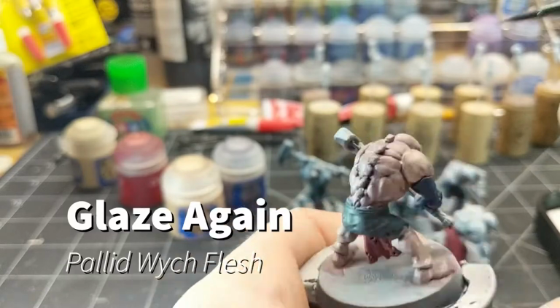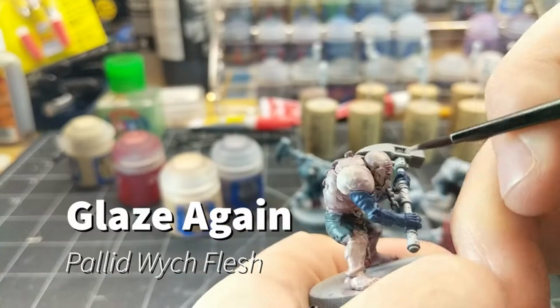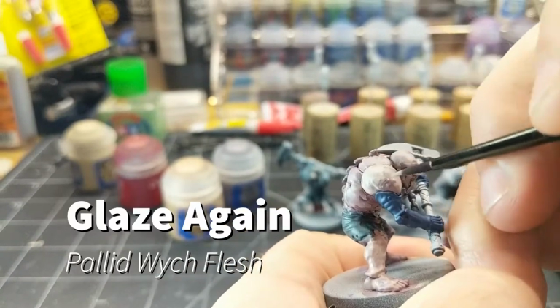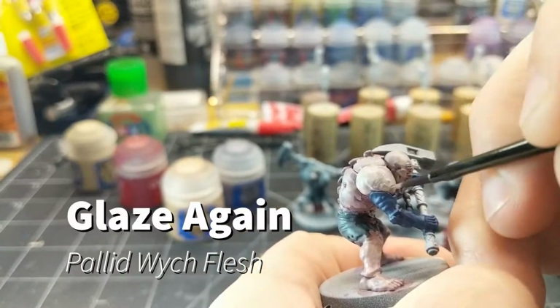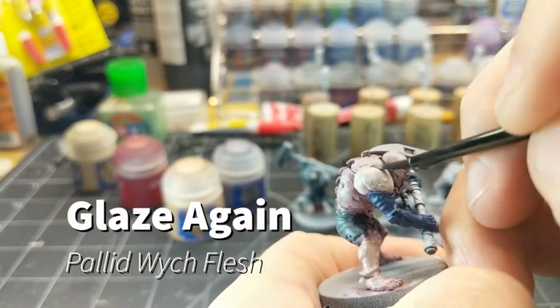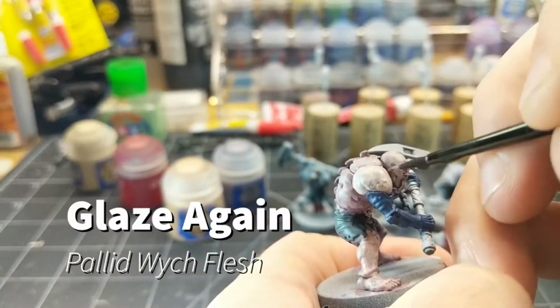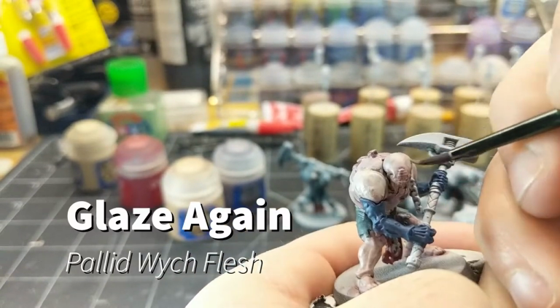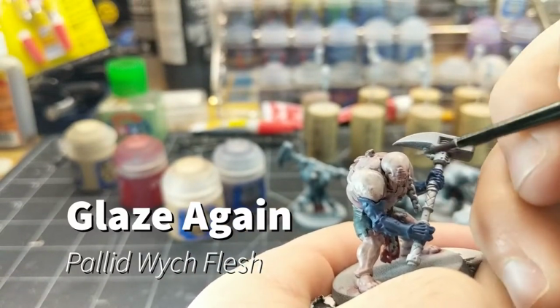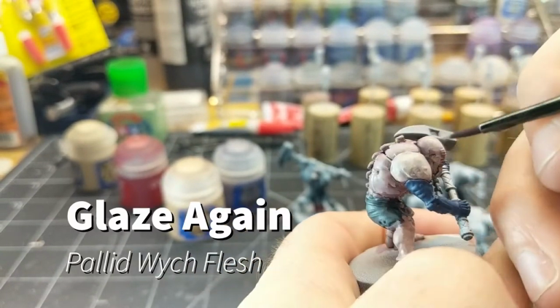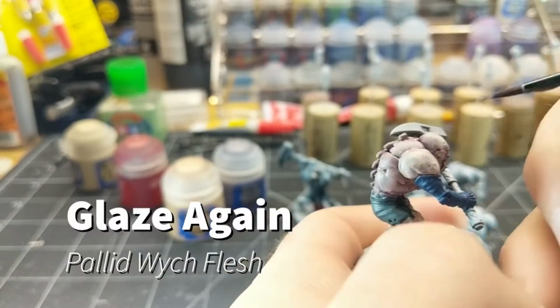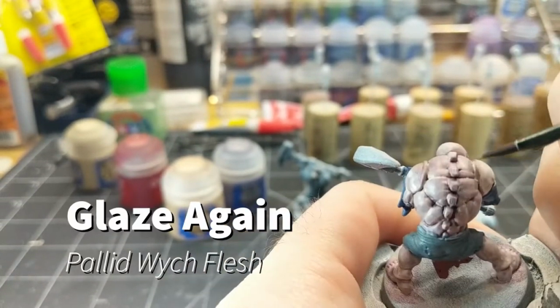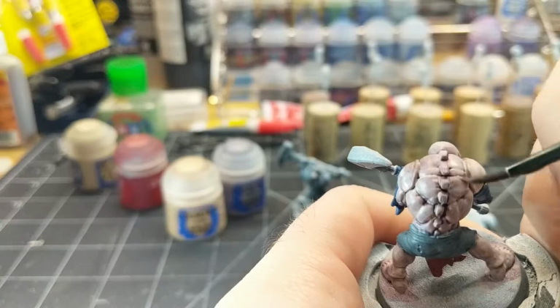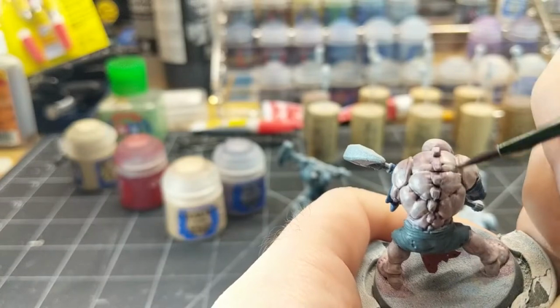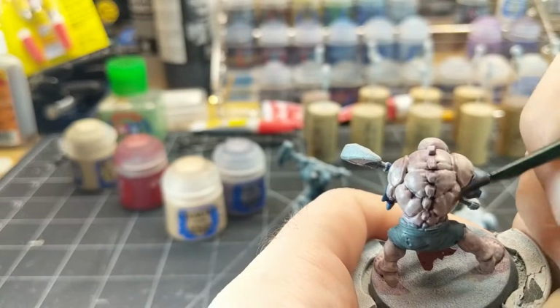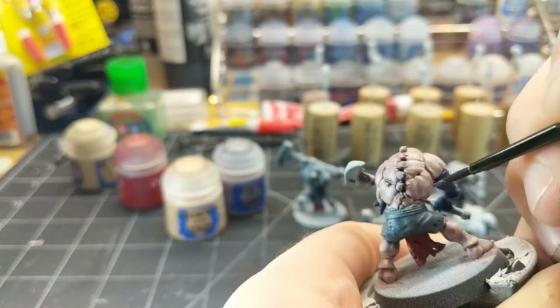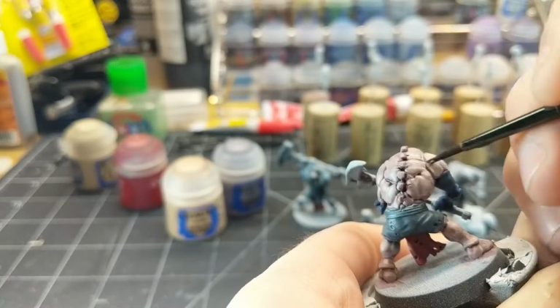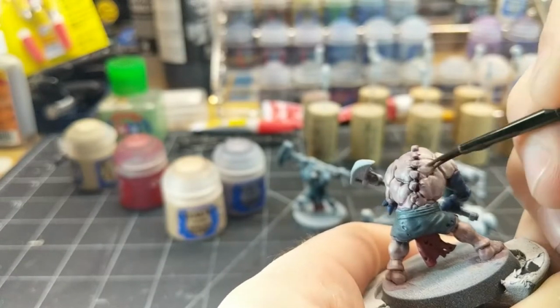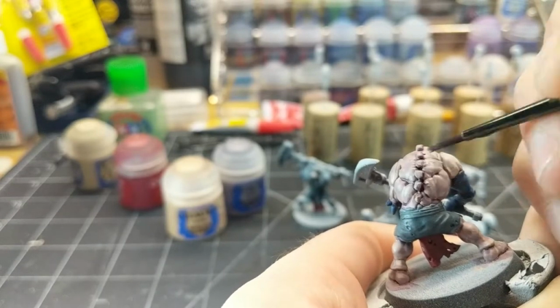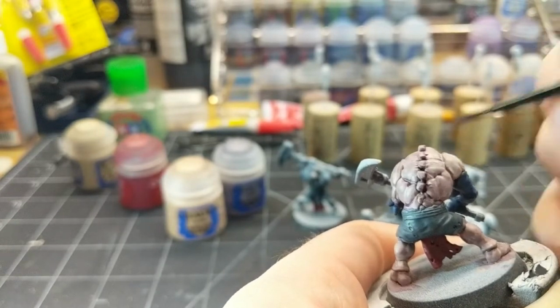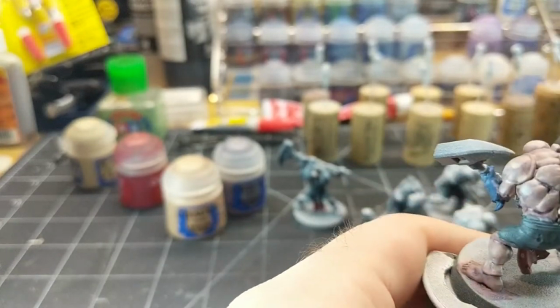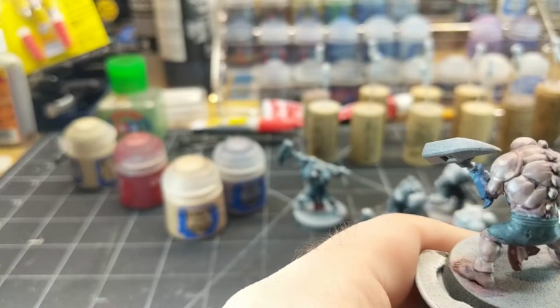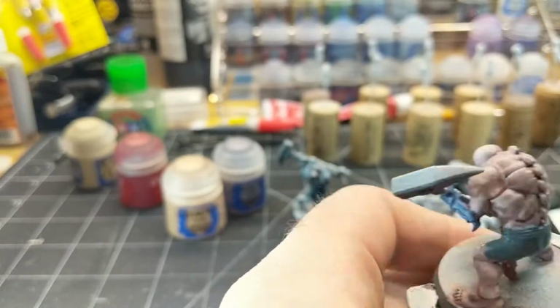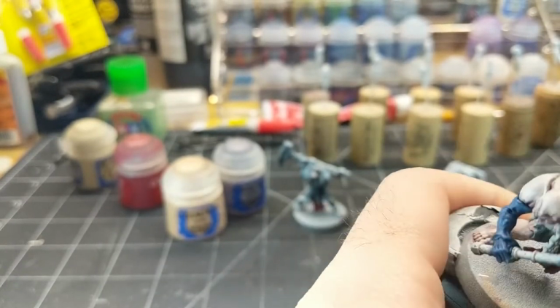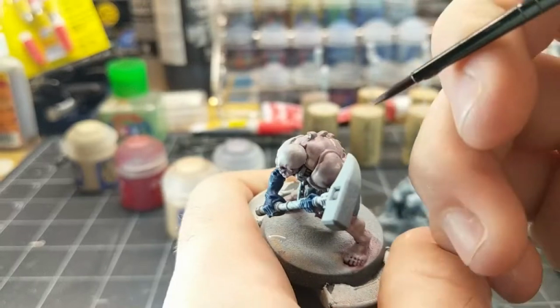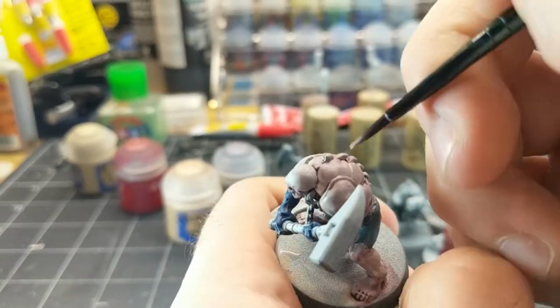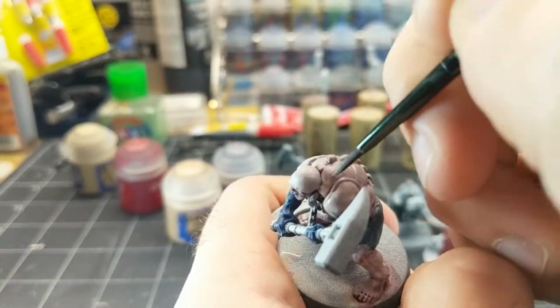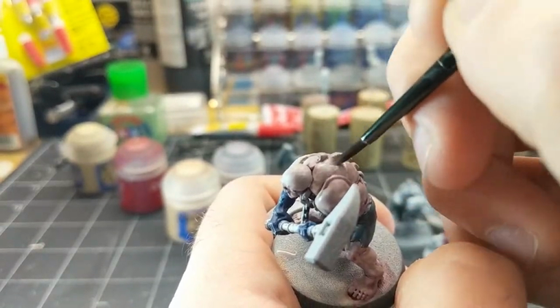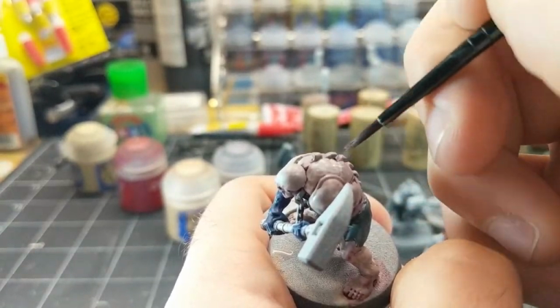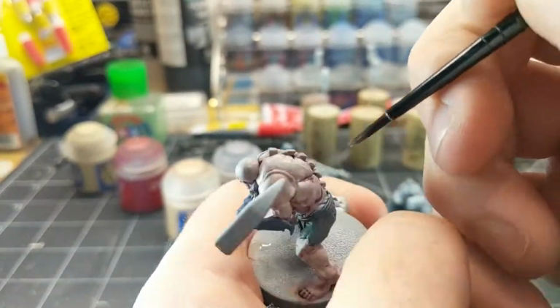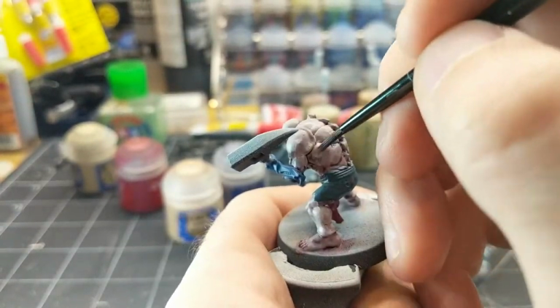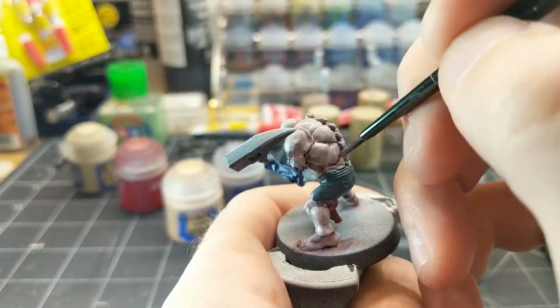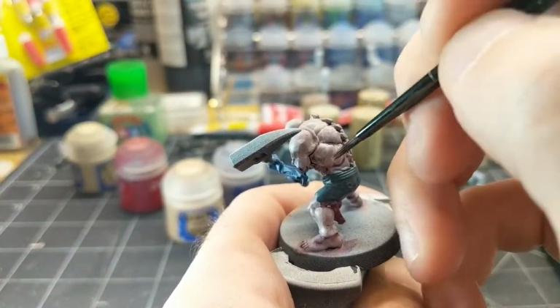Once that layer is fully dry, I'll do a glaze again using just Pallid Witch Flesh, once again sticking to the raised areas and the higher areas — just bringing those up a little bit more and making them a little bit more cream colored.